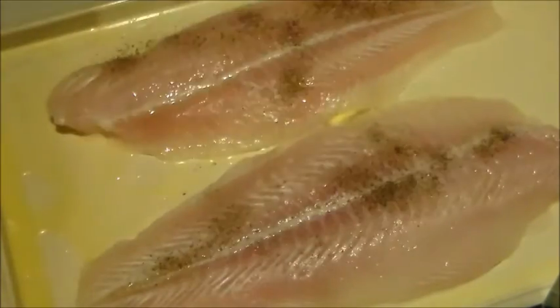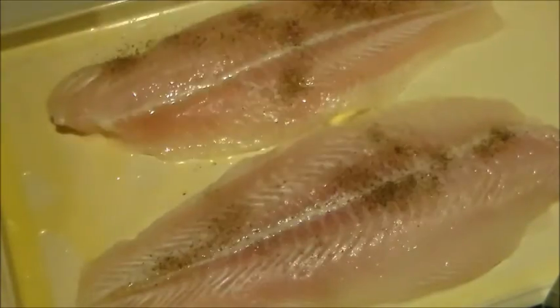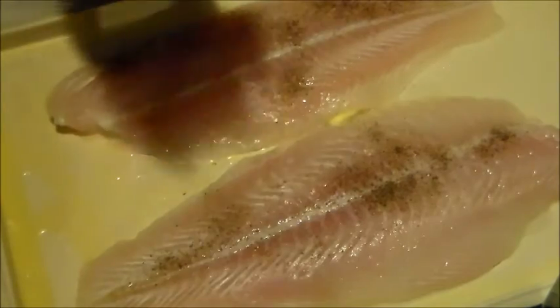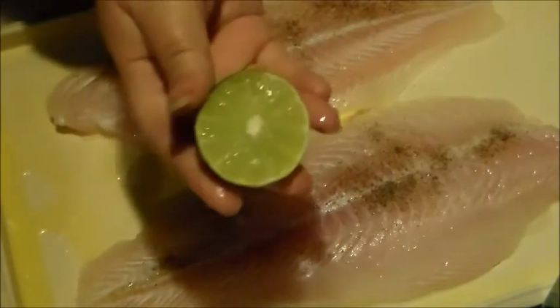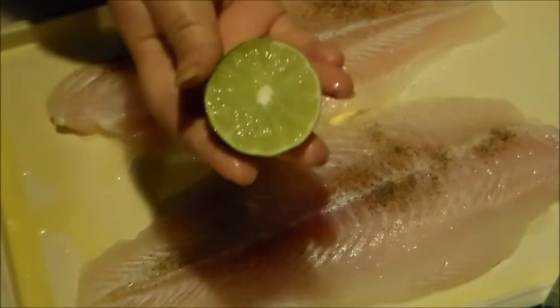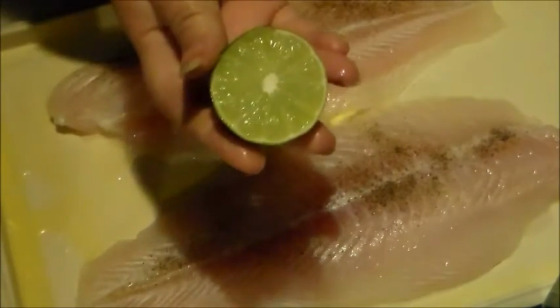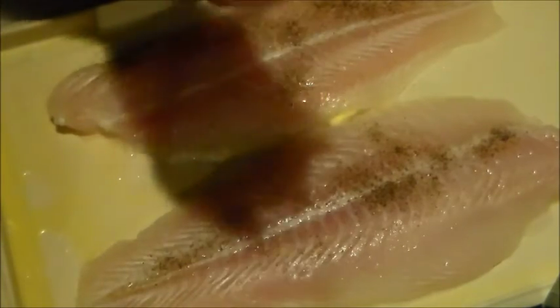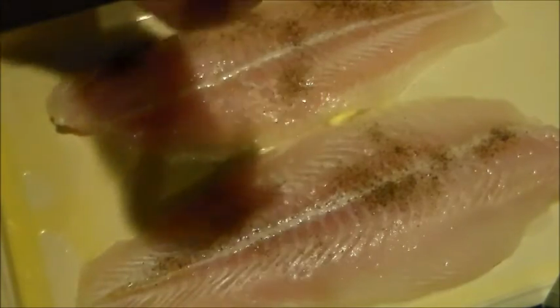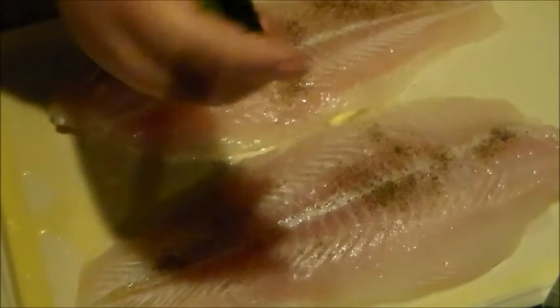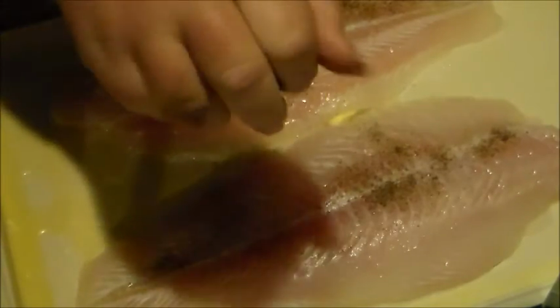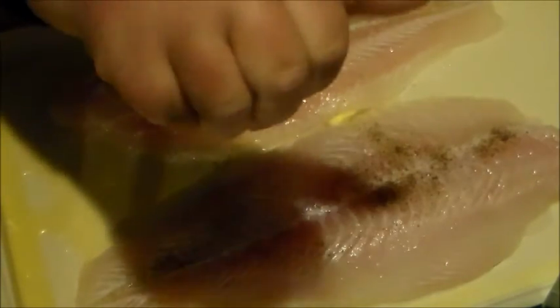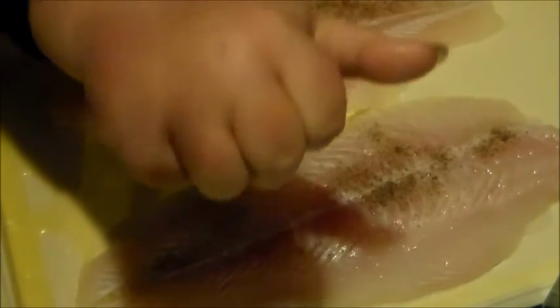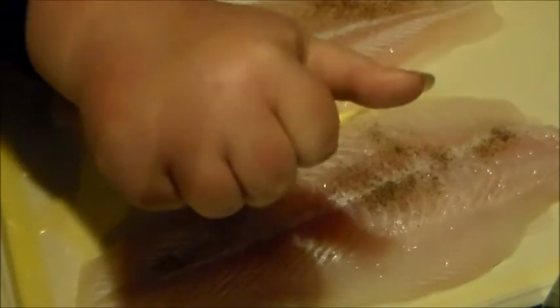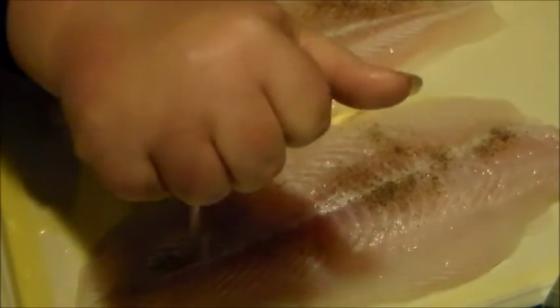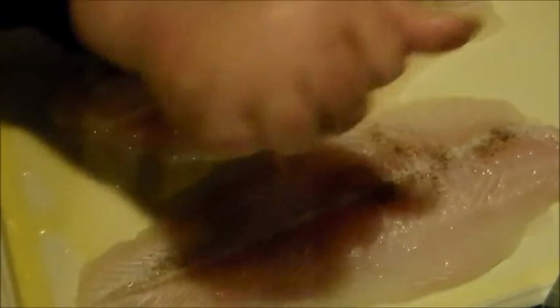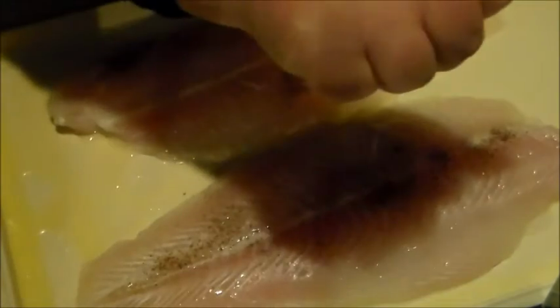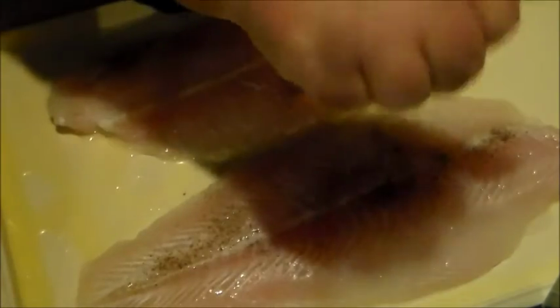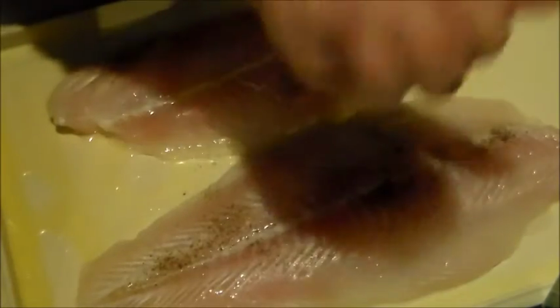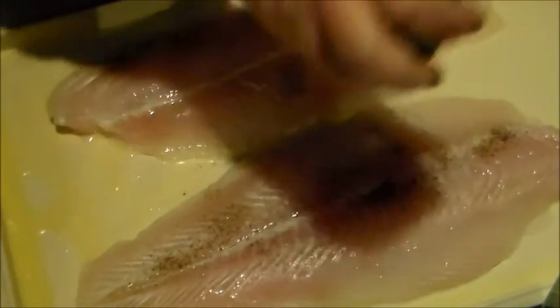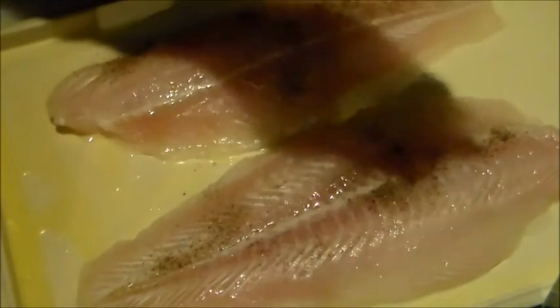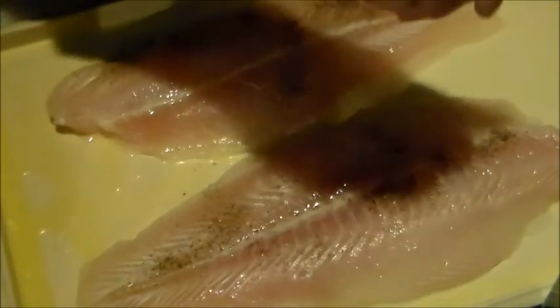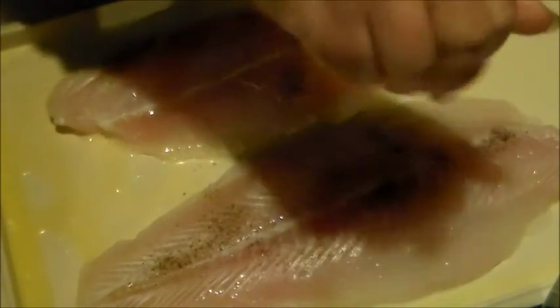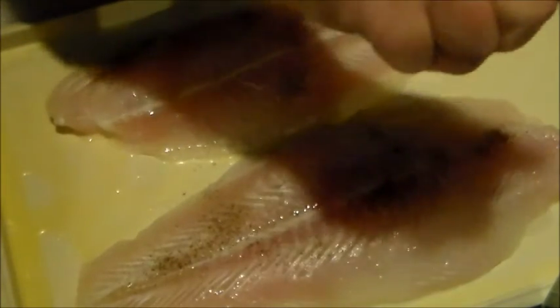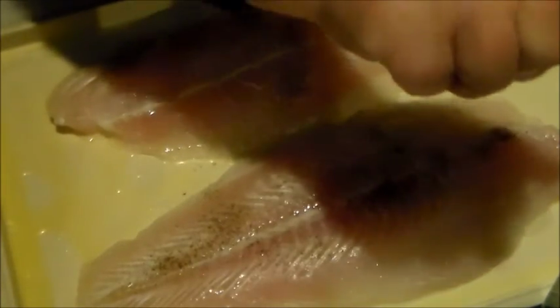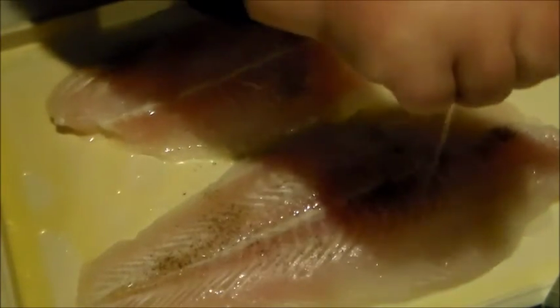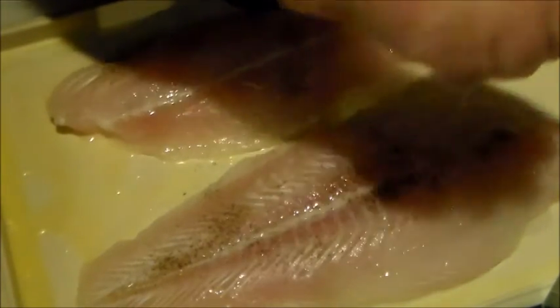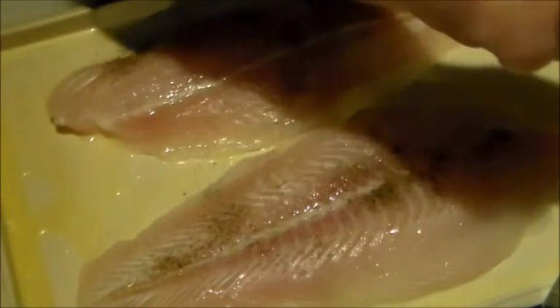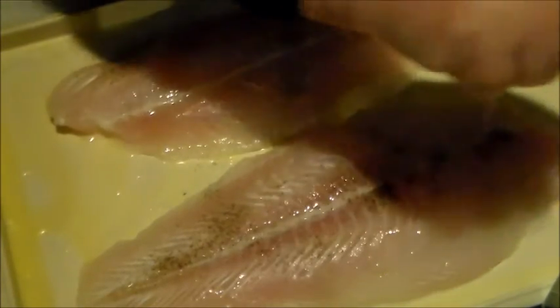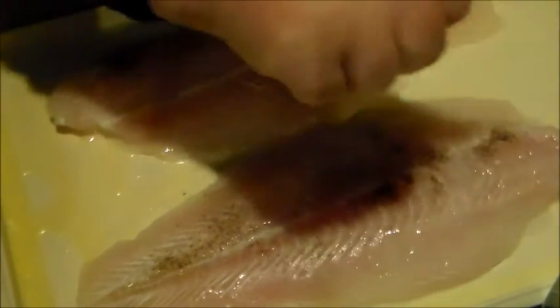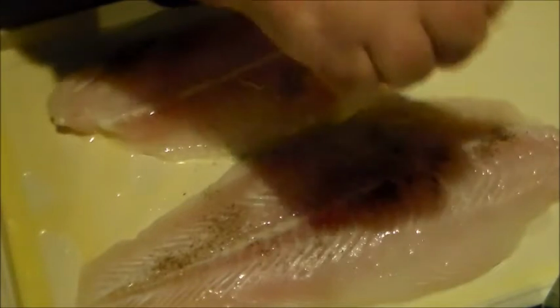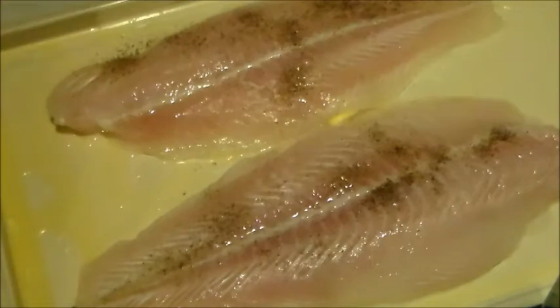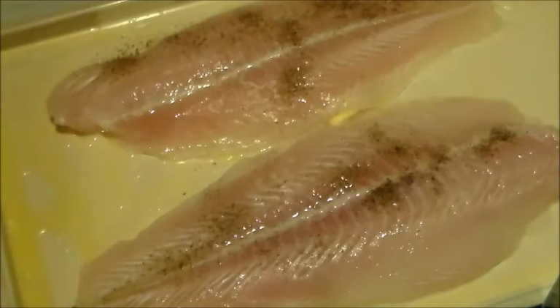Now I have a lime cut in two. We're just going to try to squeeze this over top of this as best I can. I've already done the other one with the other half. There we go.